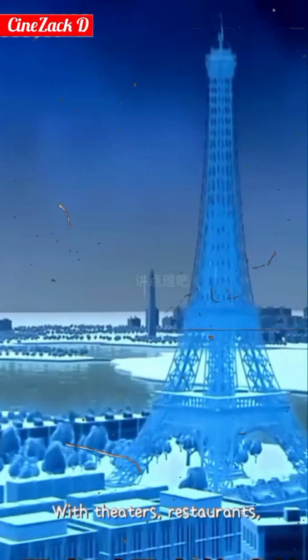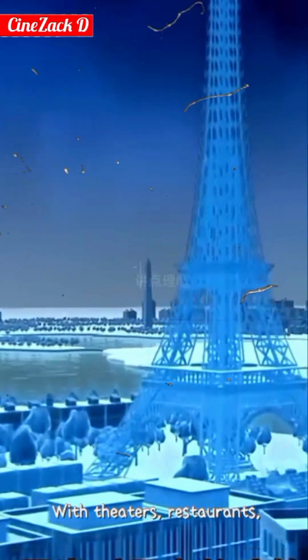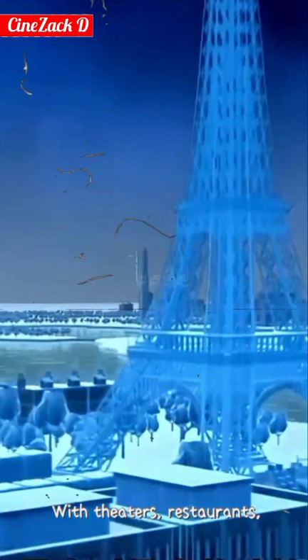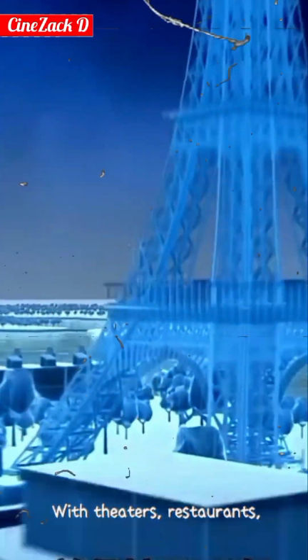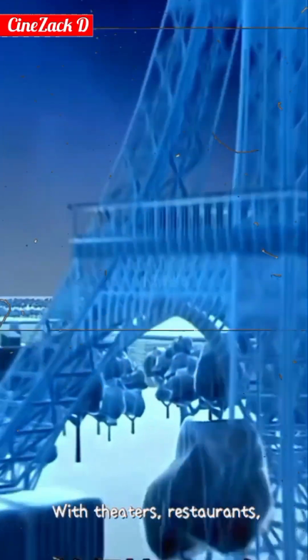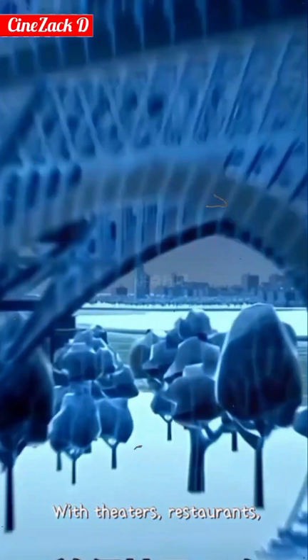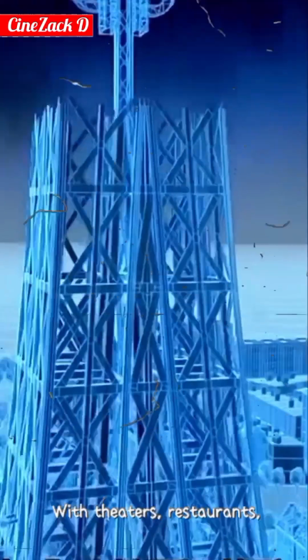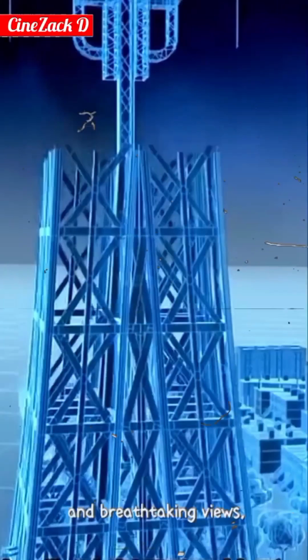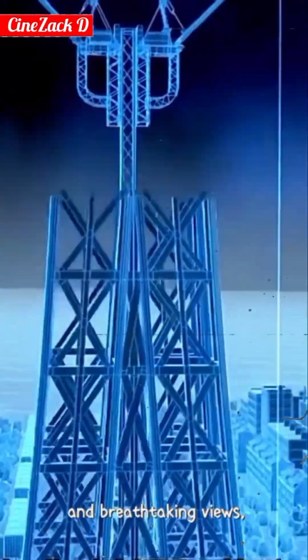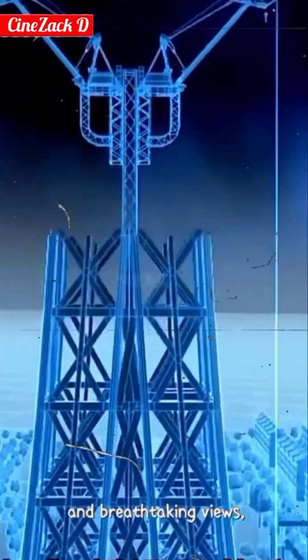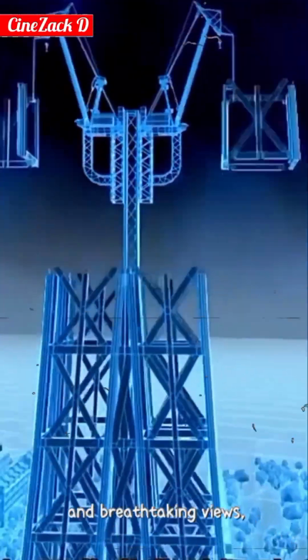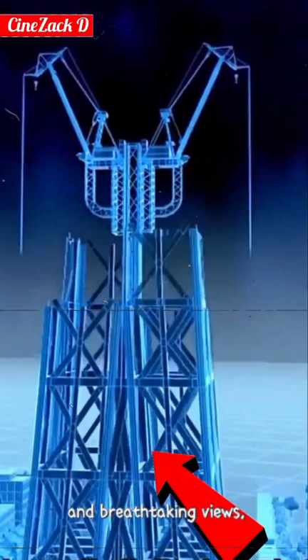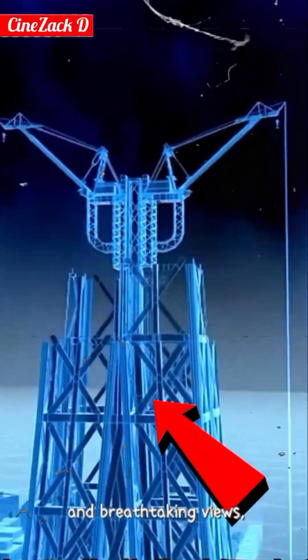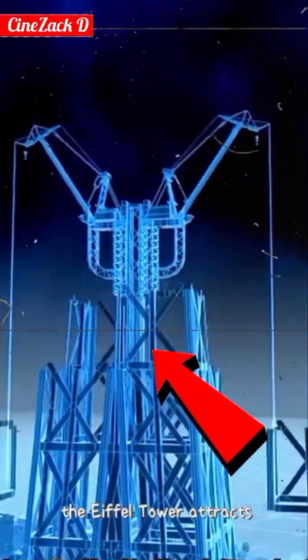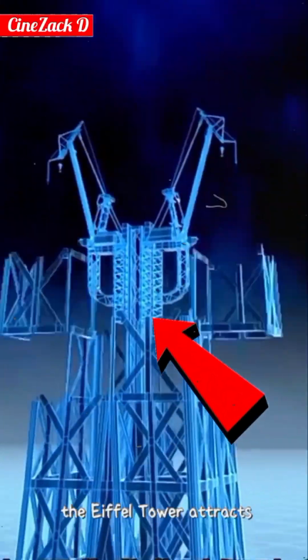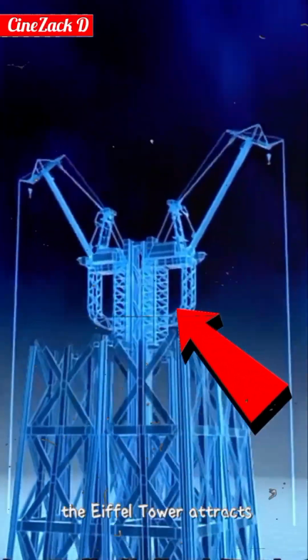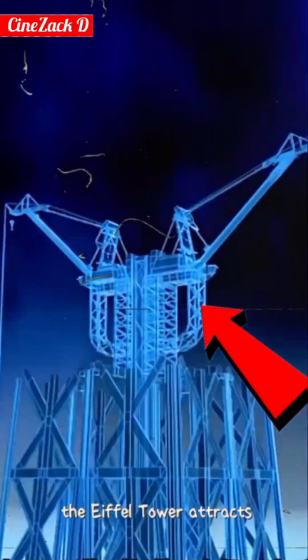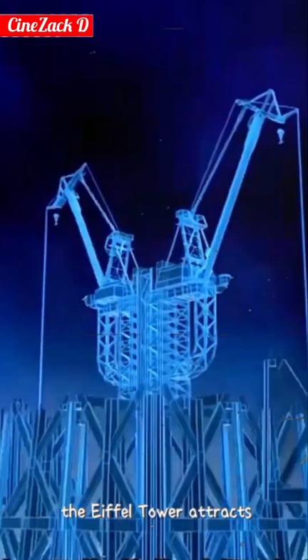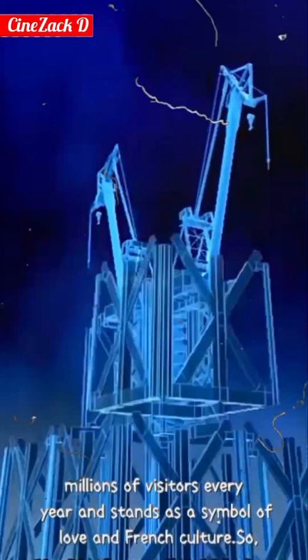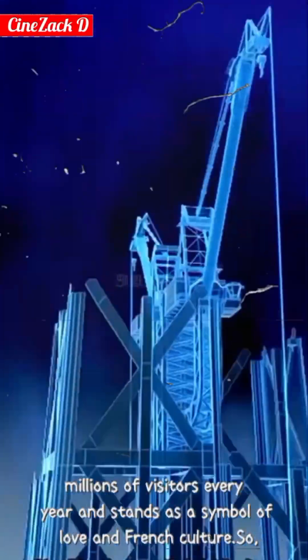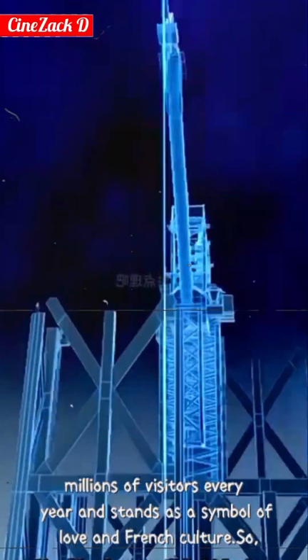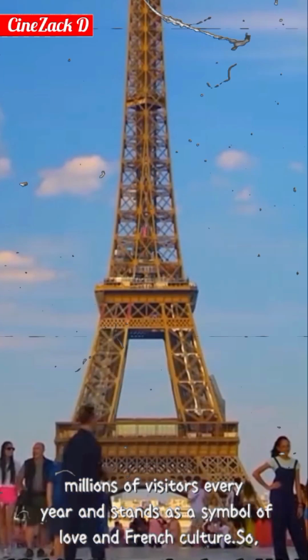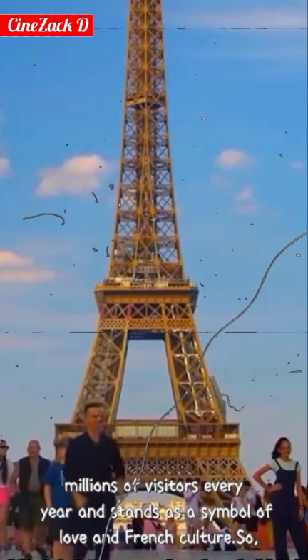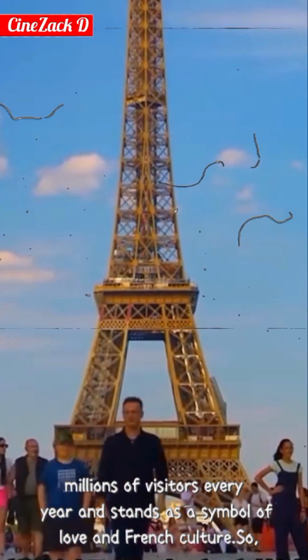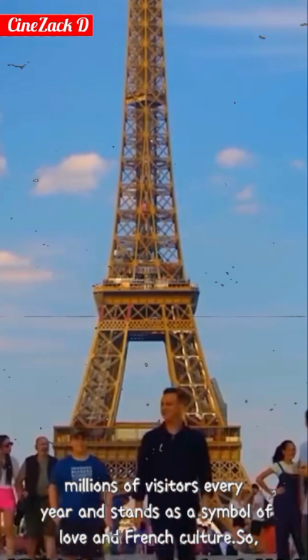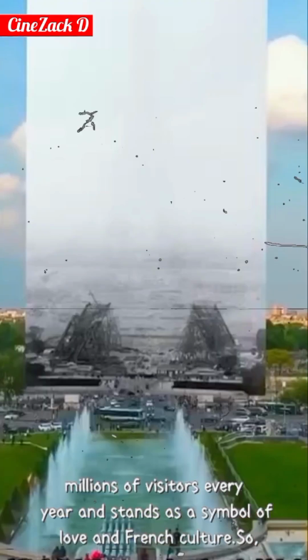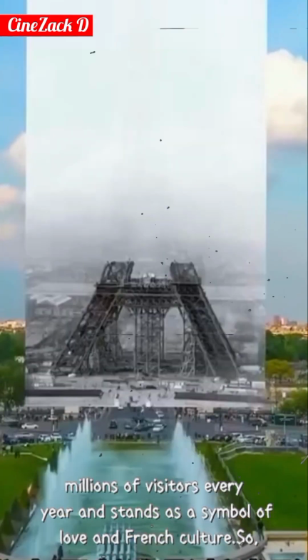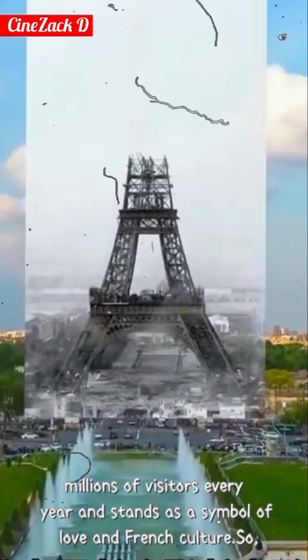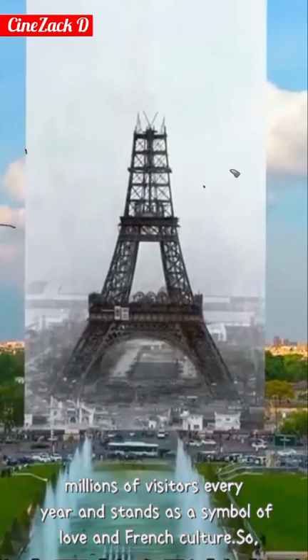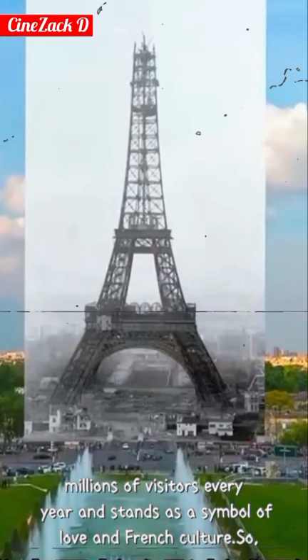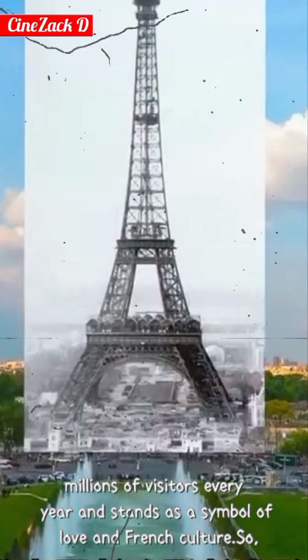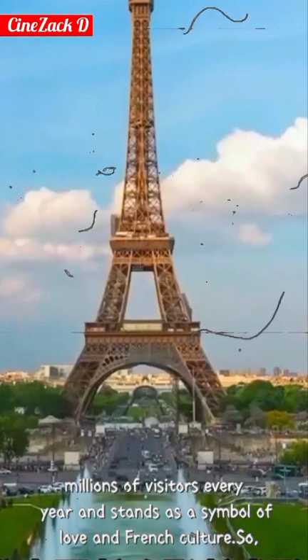With theaters, restaurants, and breathtaking views, the Eiffel Tower attracts millions of visitors every year and stands as a symbol of love and French culture.